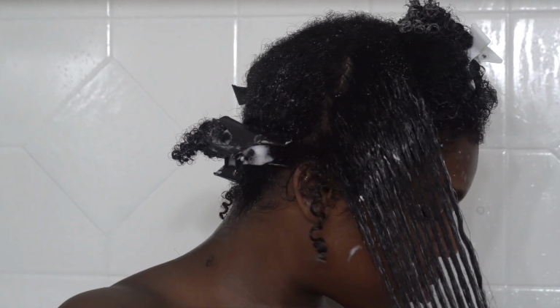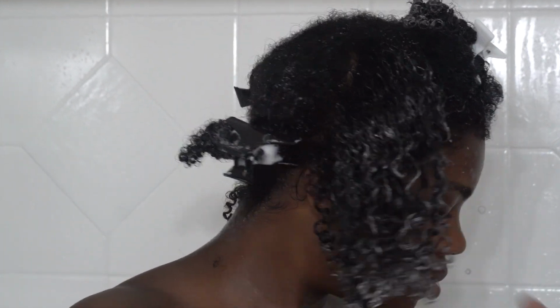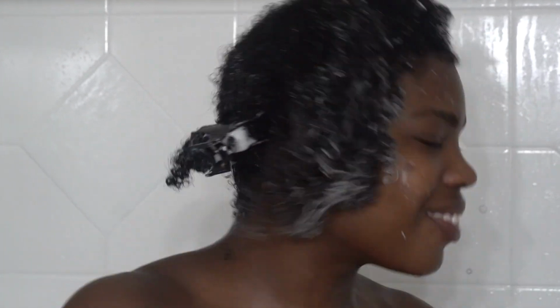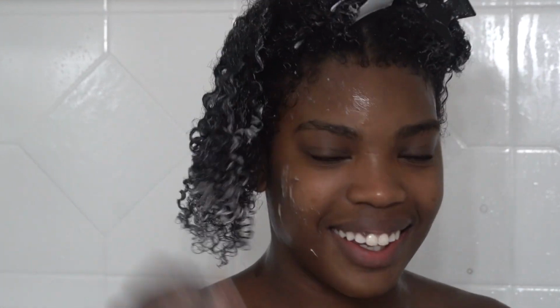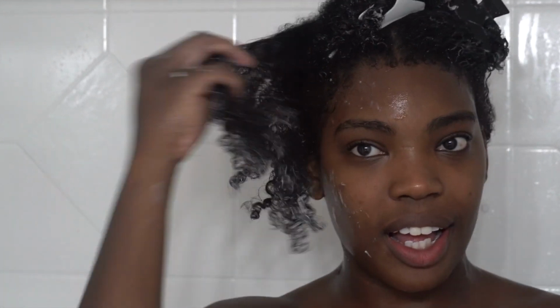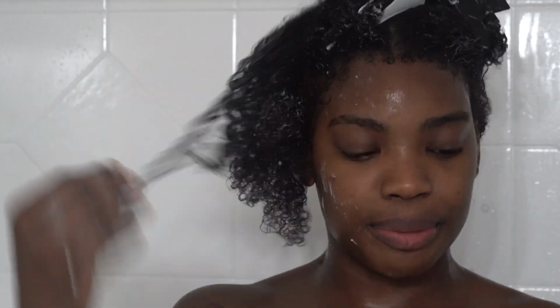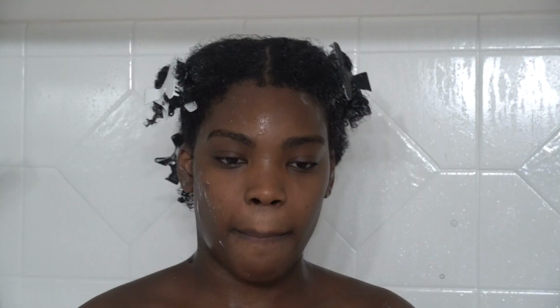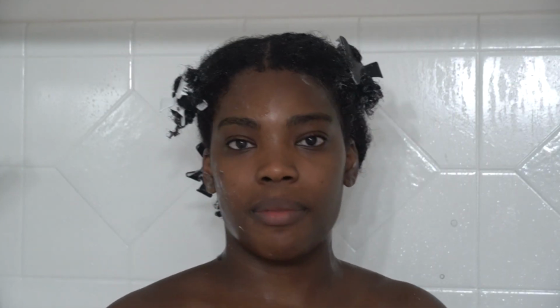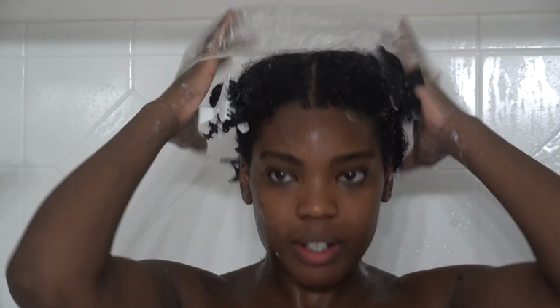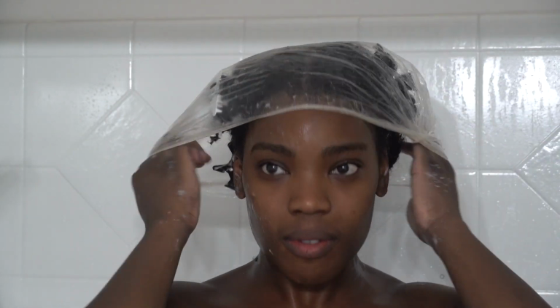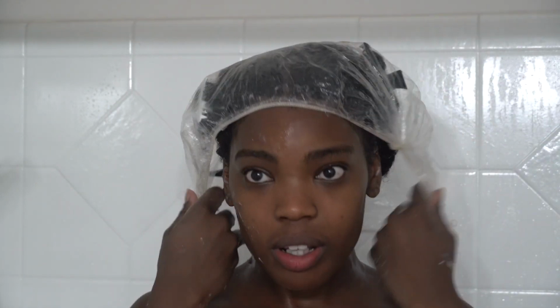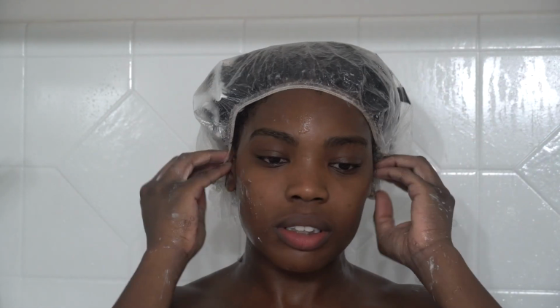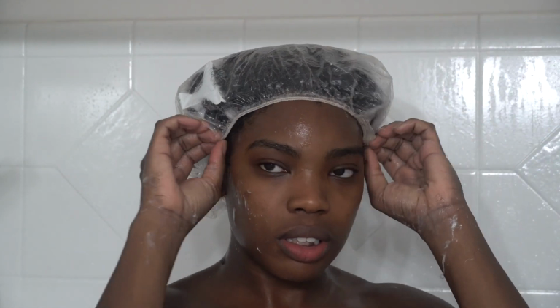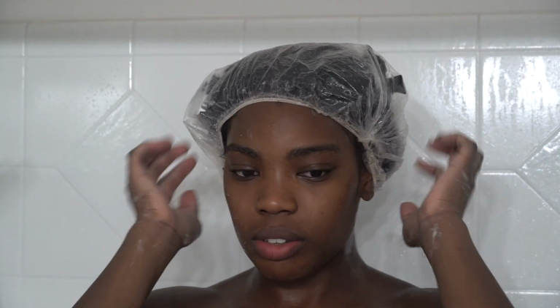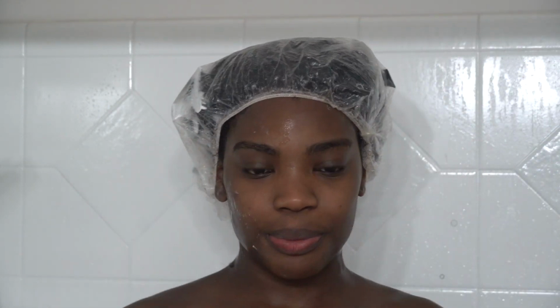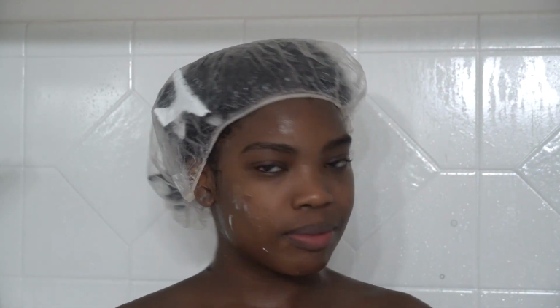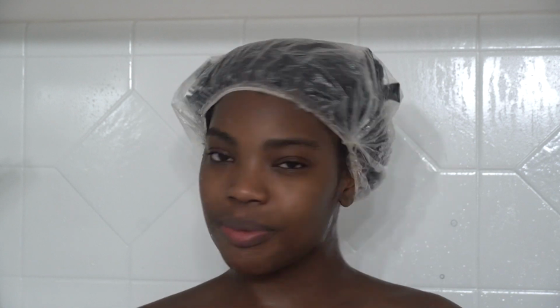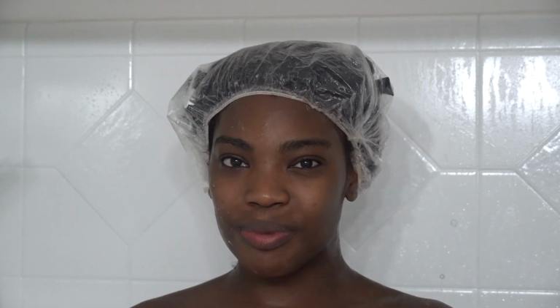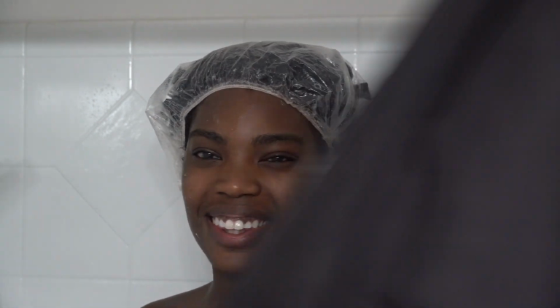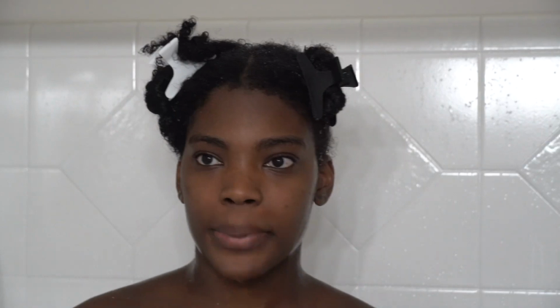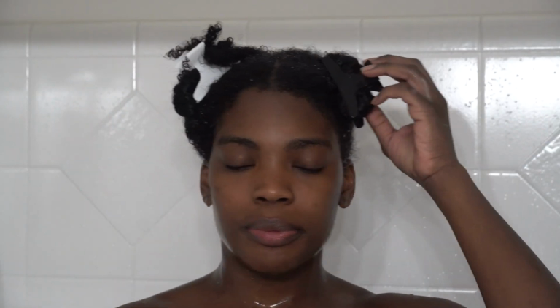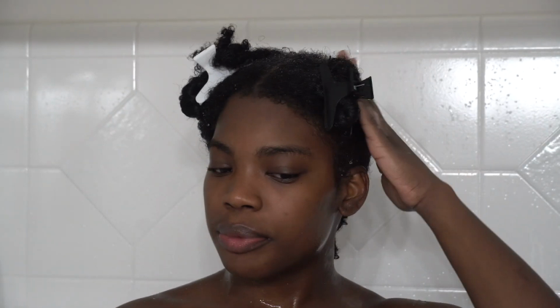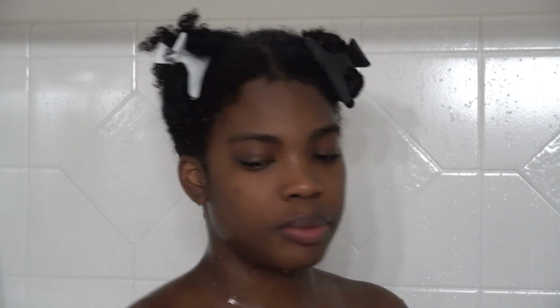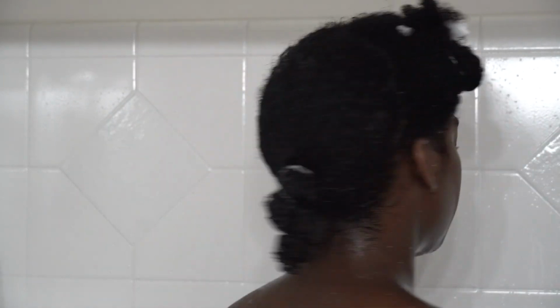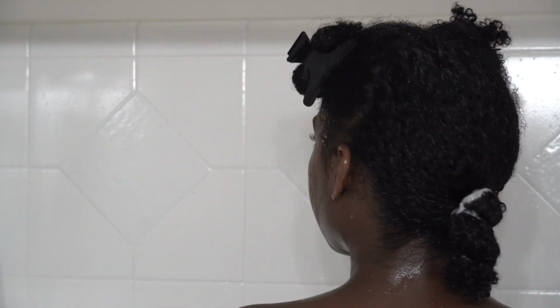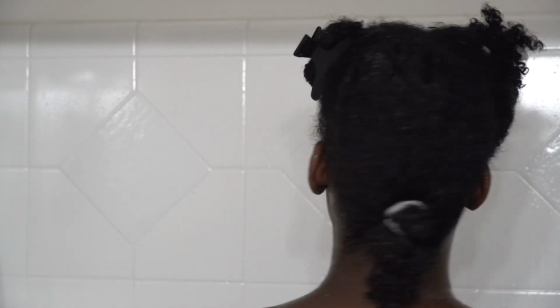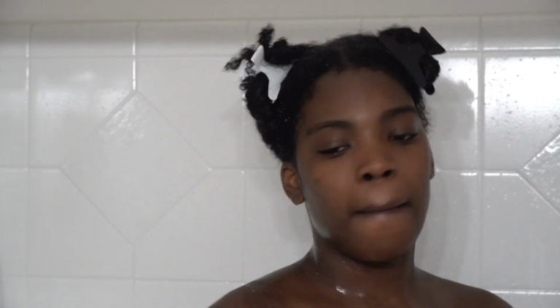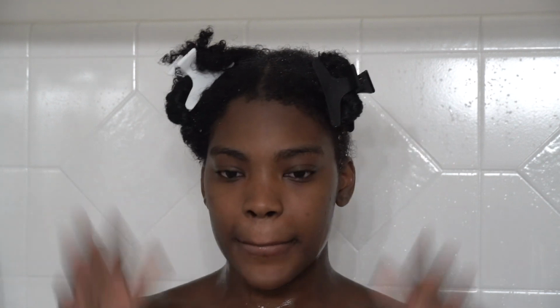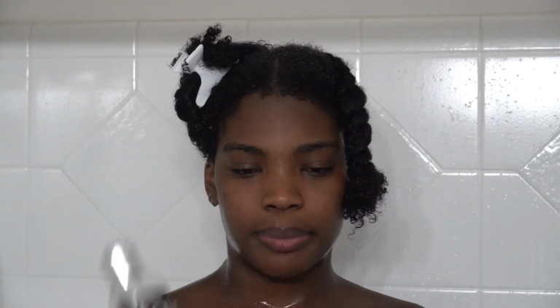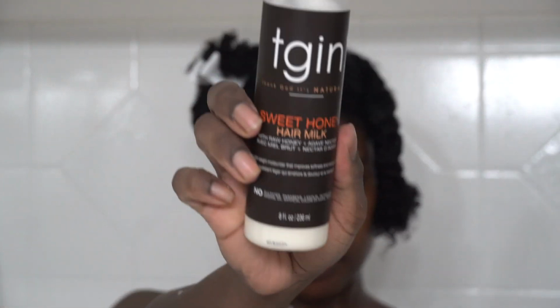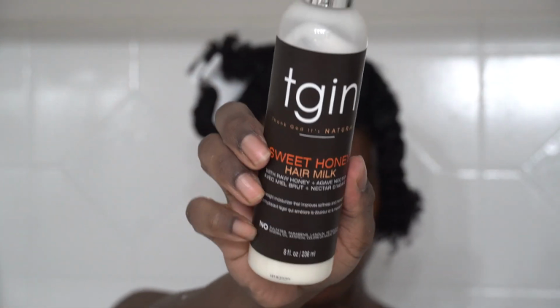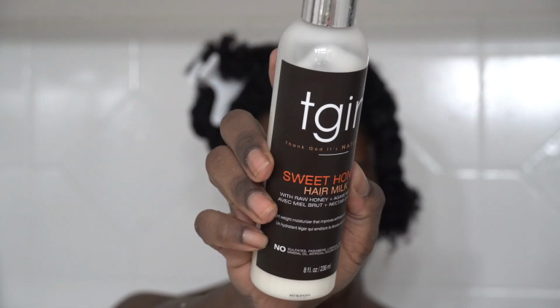After I finish with this section, I'm going to put the plastic cap on and leave my conditioner in for a couple of minutes. For the sake of time, I already rinsed out my hair off camera and did the back, so let's just get into the front.